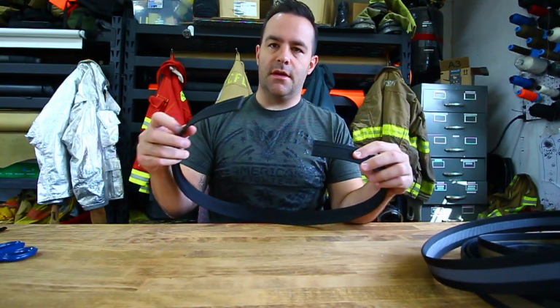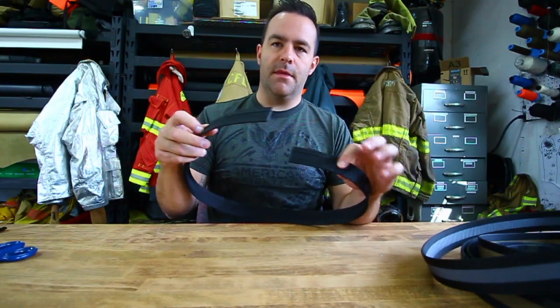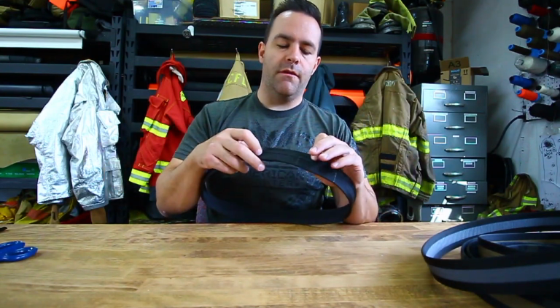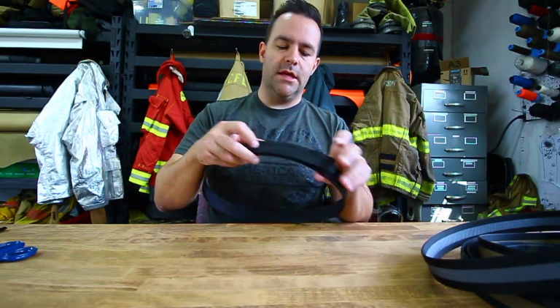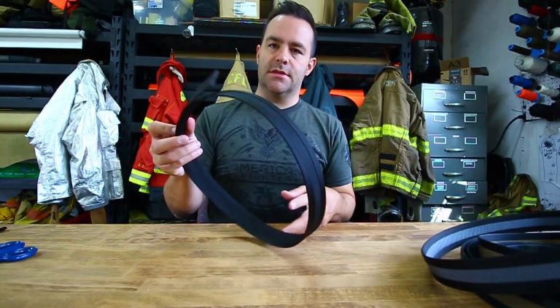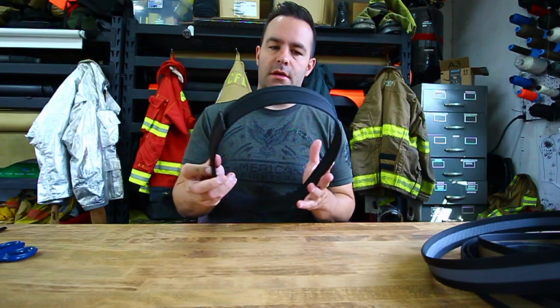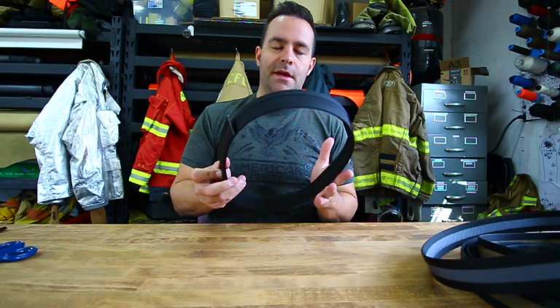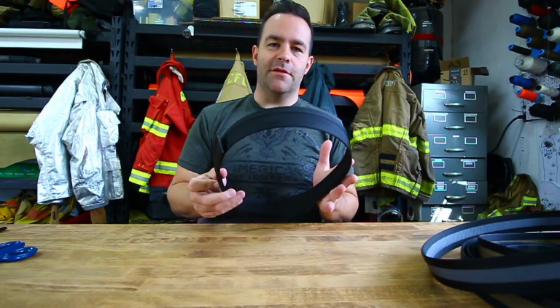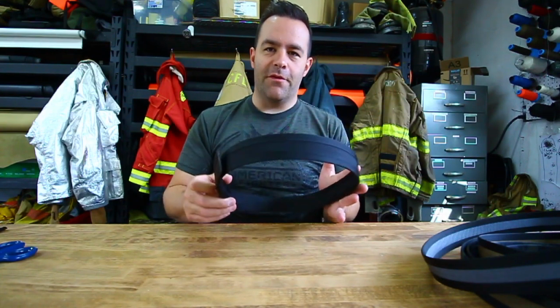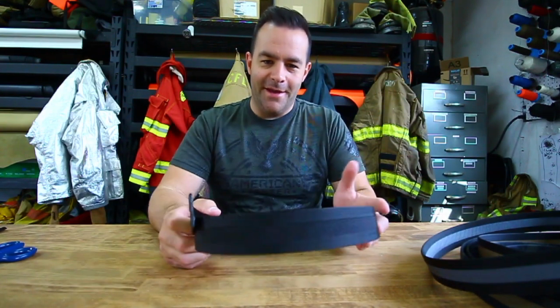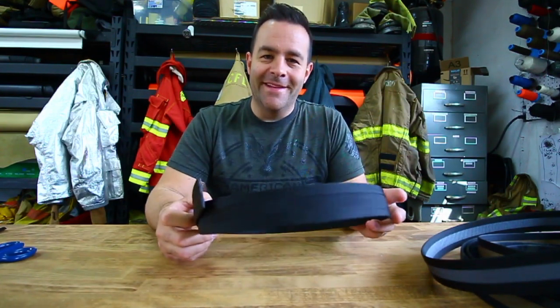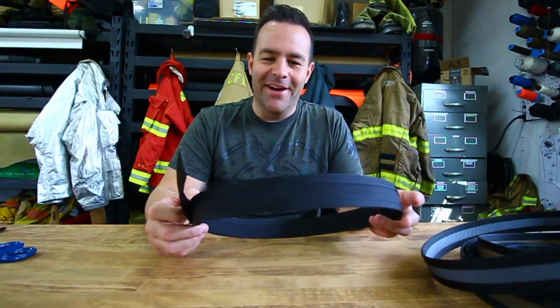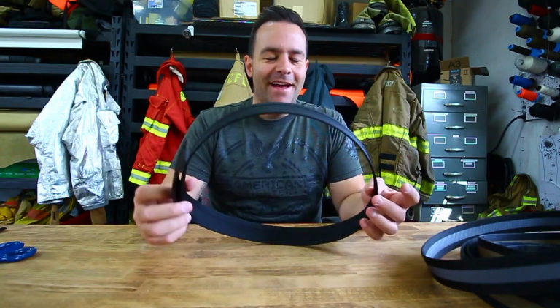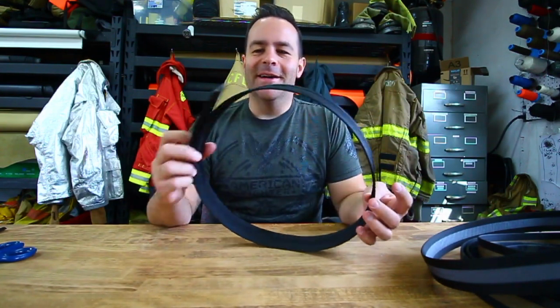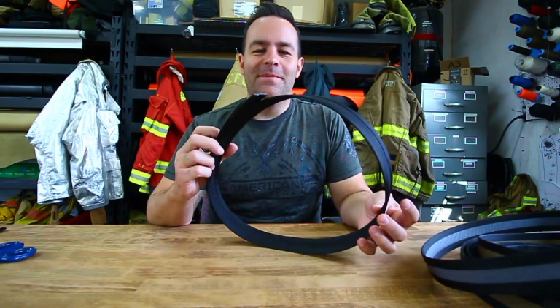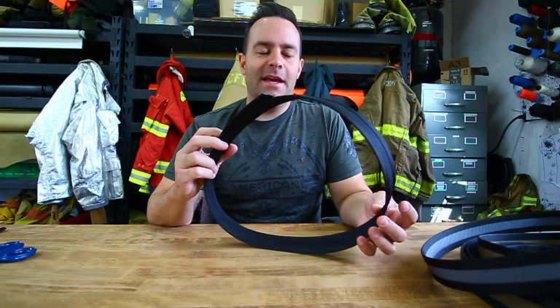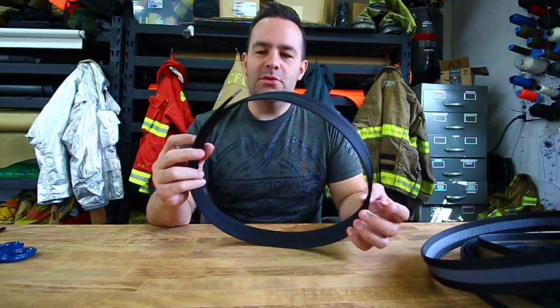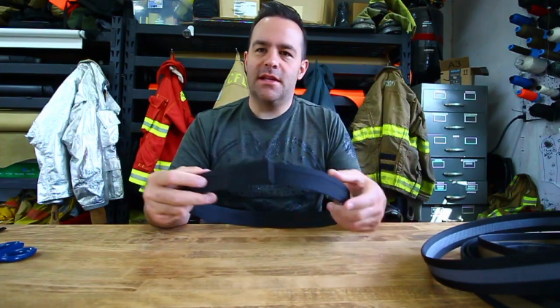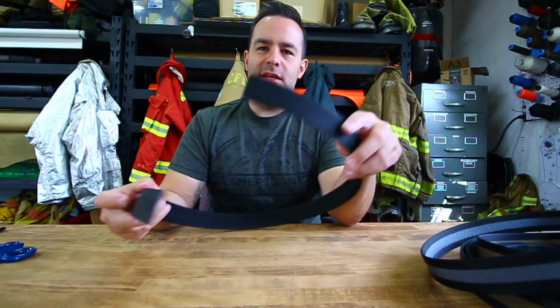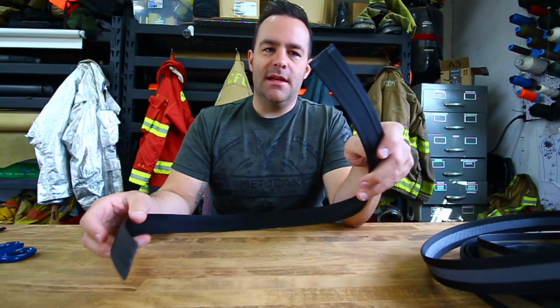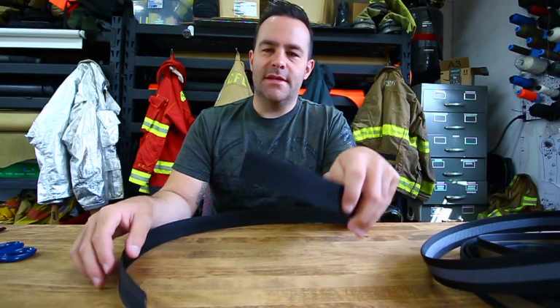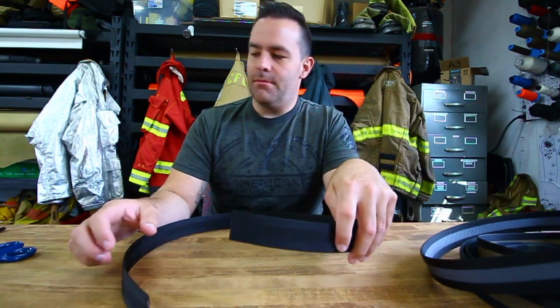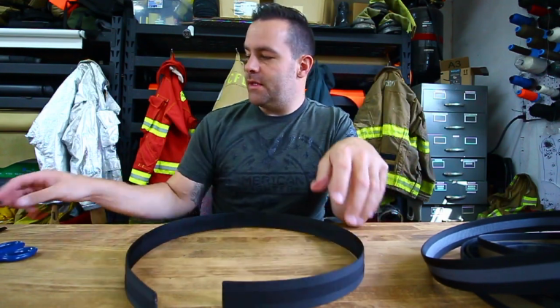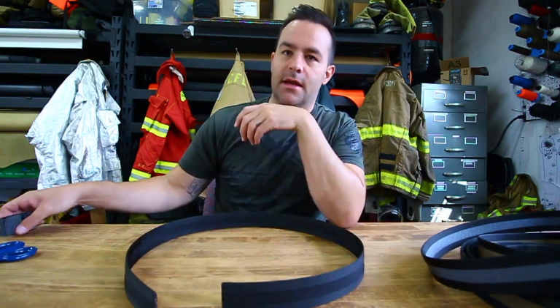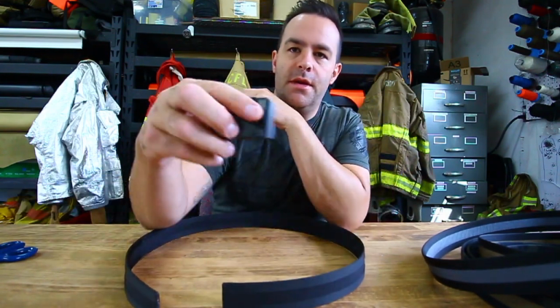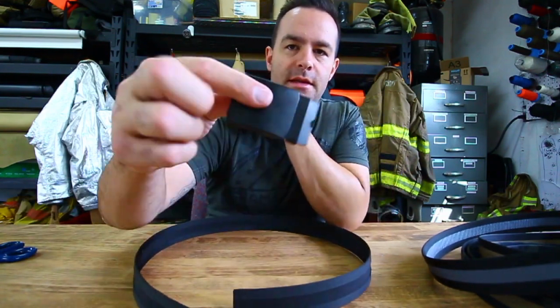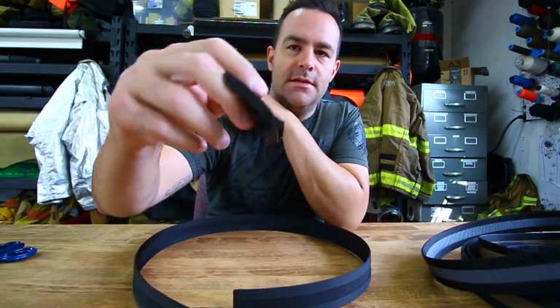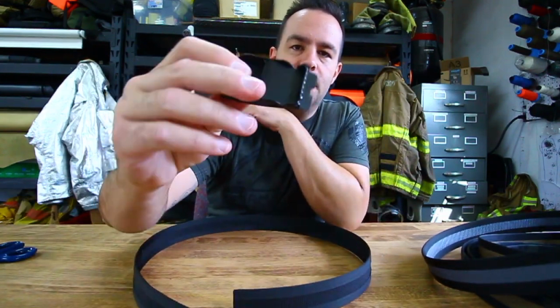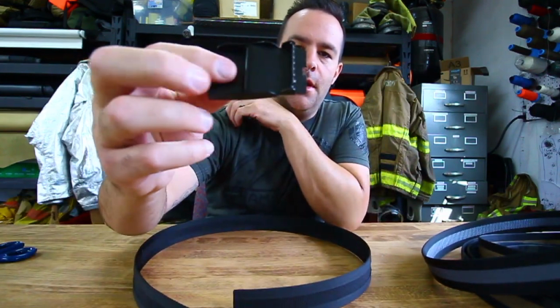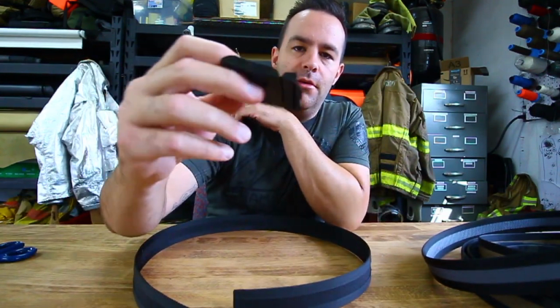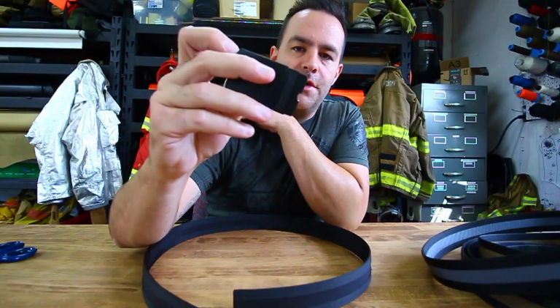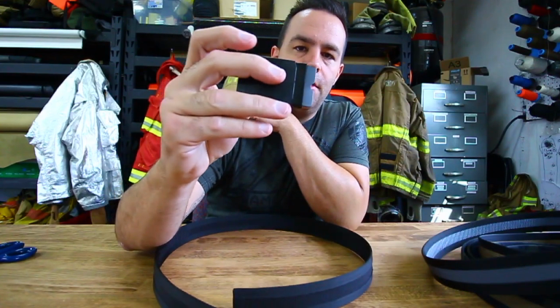I'm going to make them 48 inches long, so if you're over 48, sorry. You just cut the end down to size, melt it, and put it in this metal friction buckle.